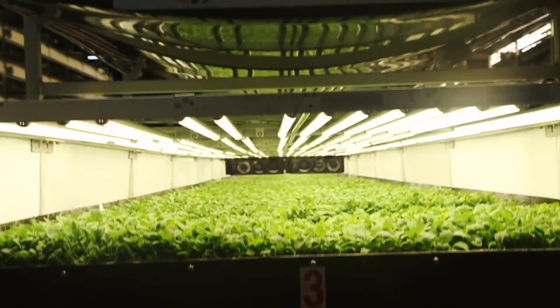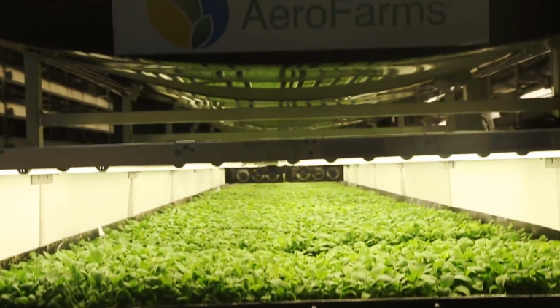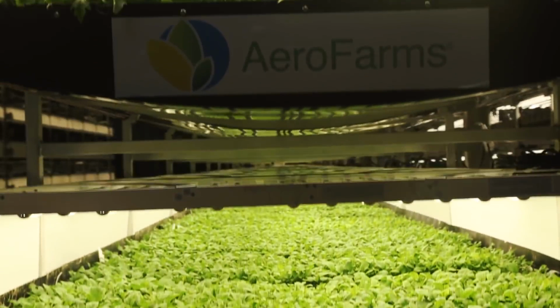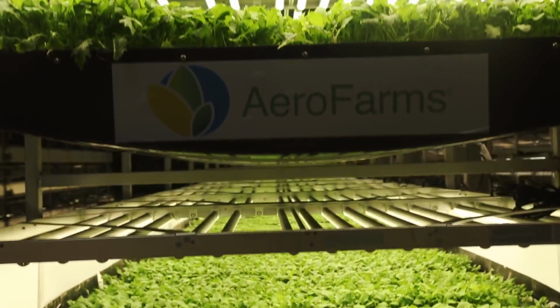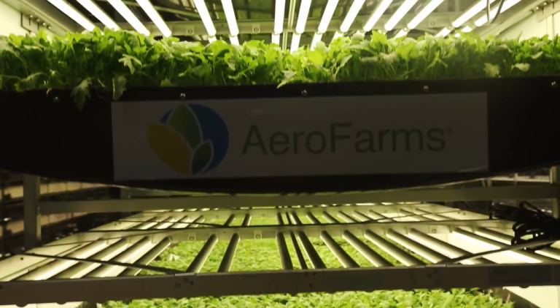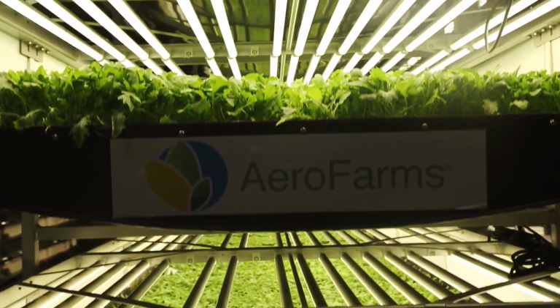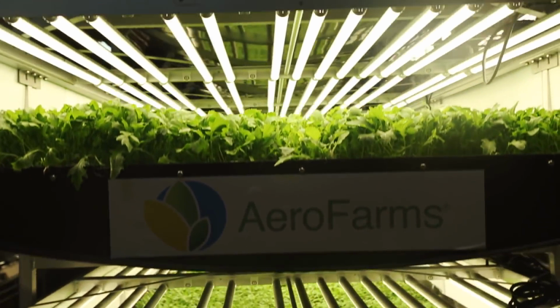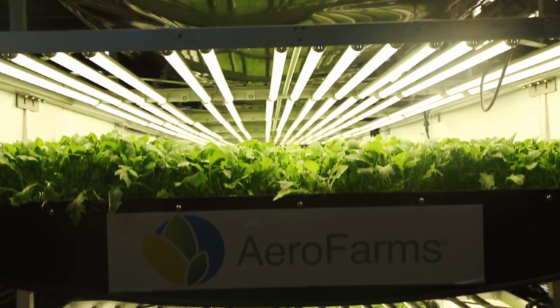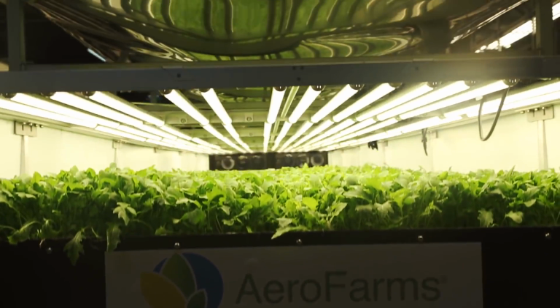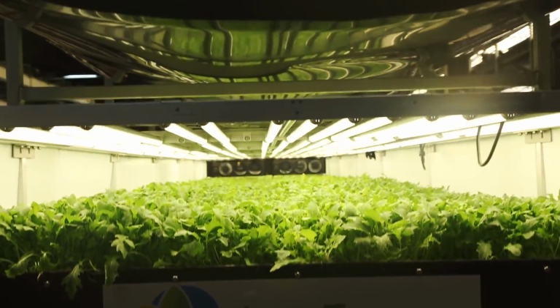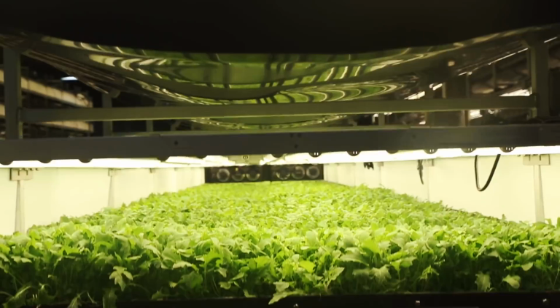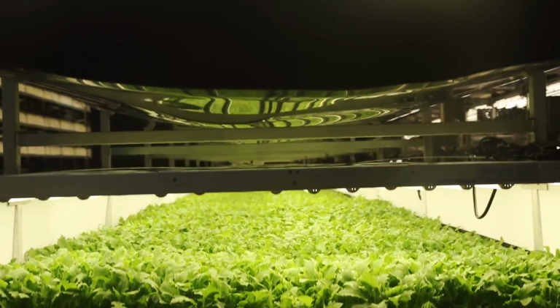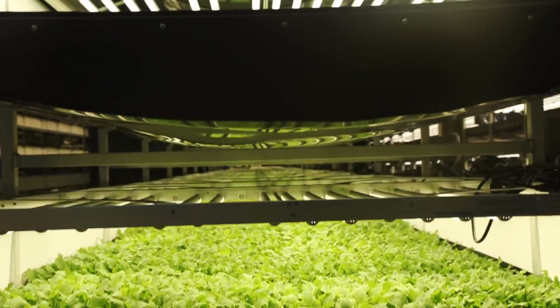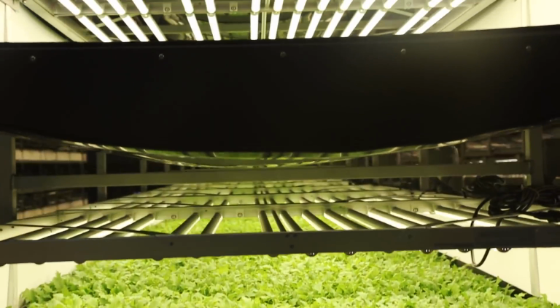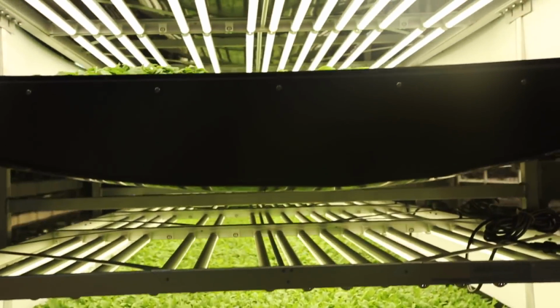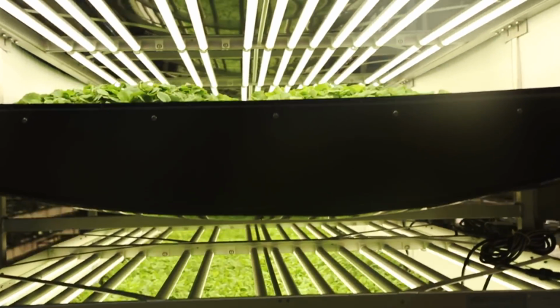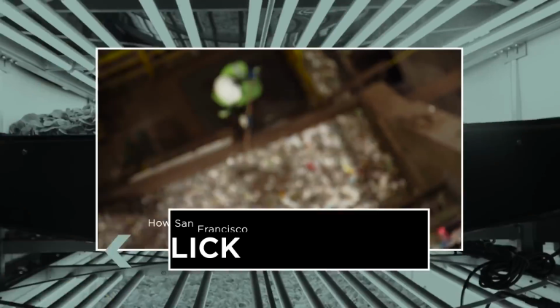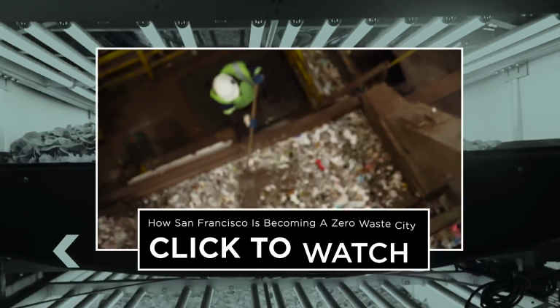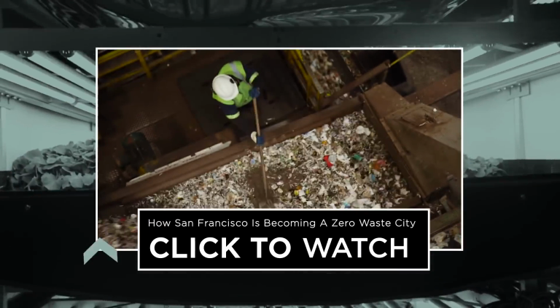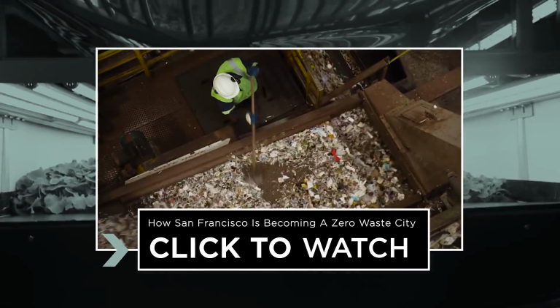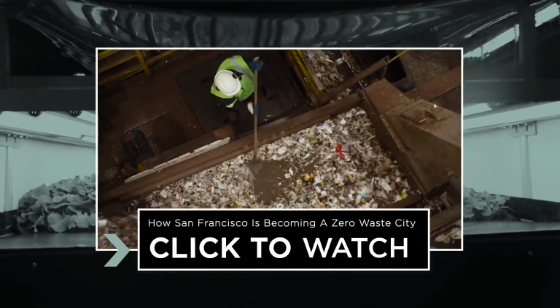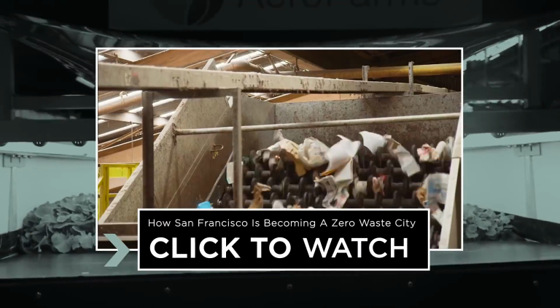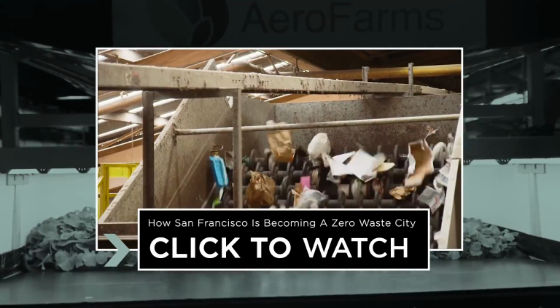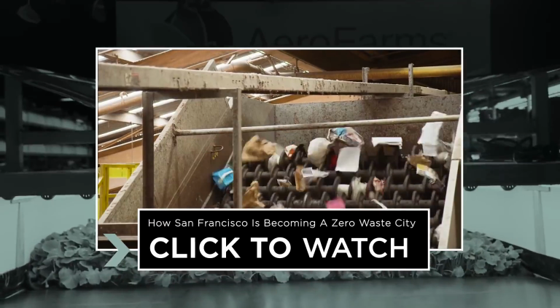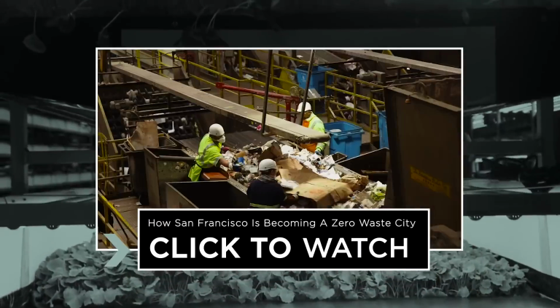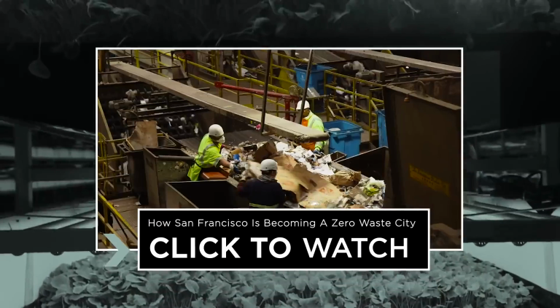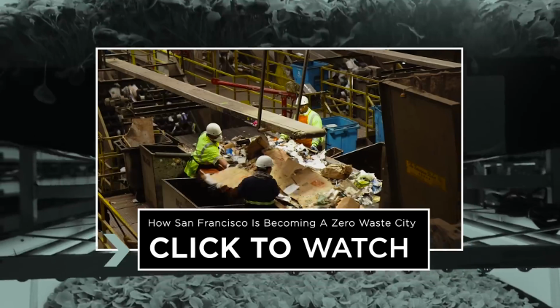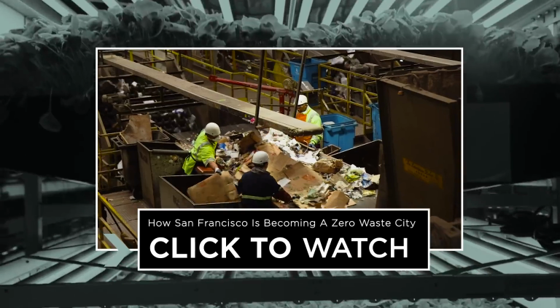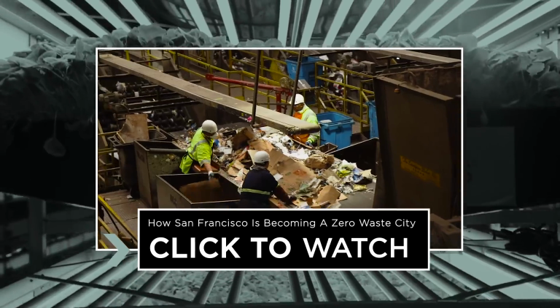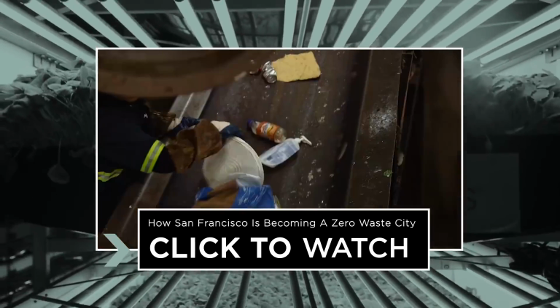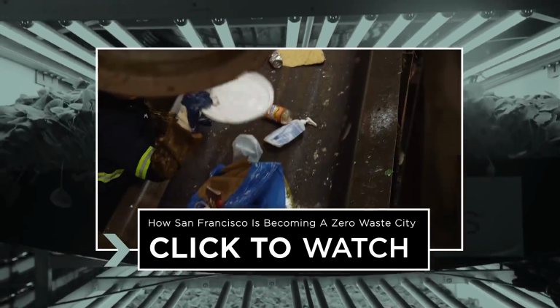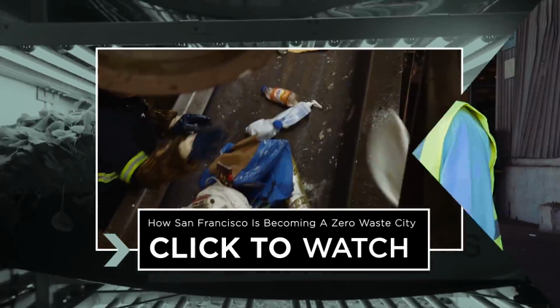Do you think vertical farms will help solve our food production problems? Let us know in the comments below. And check out this next episode to see how this major US city is striving to become zero waste.